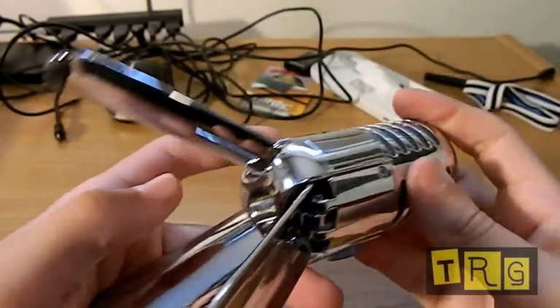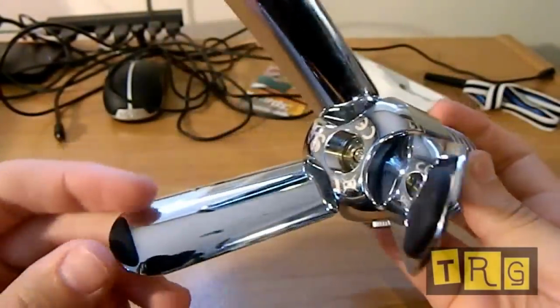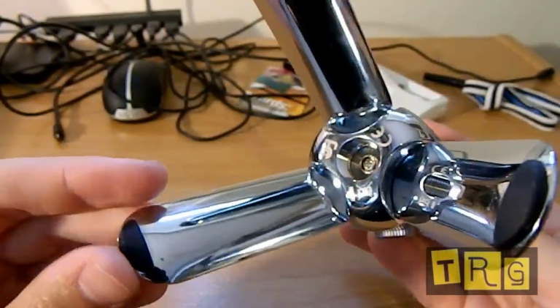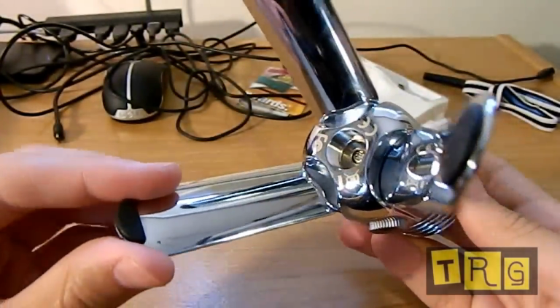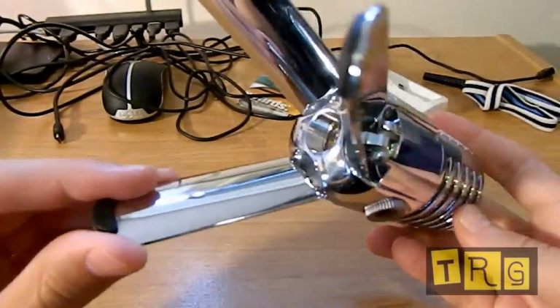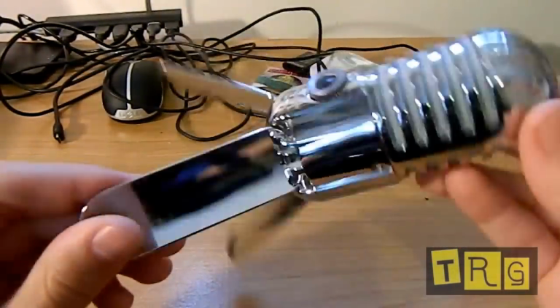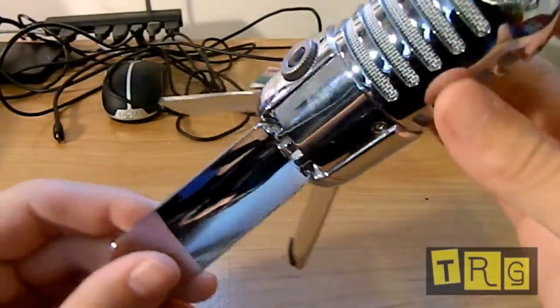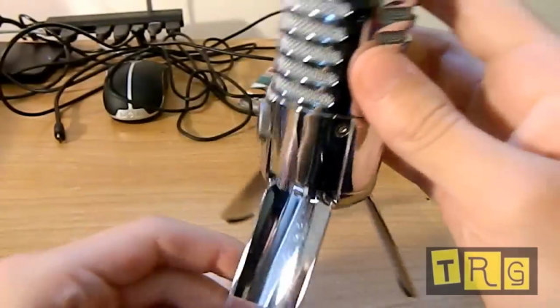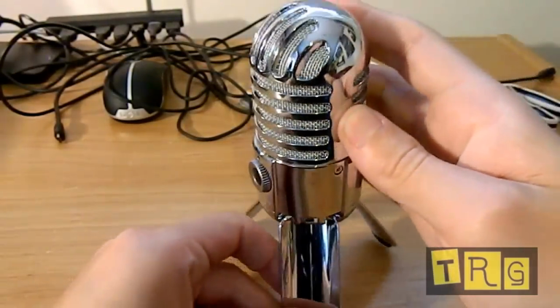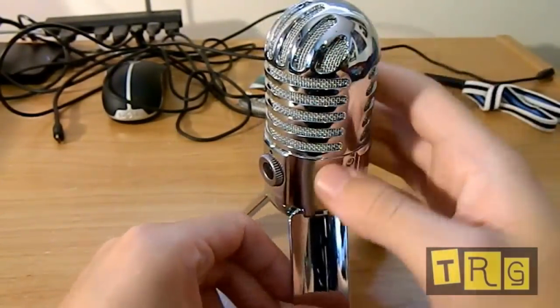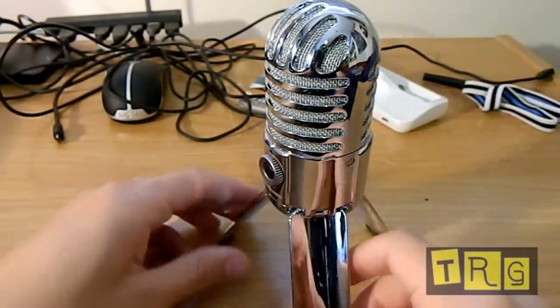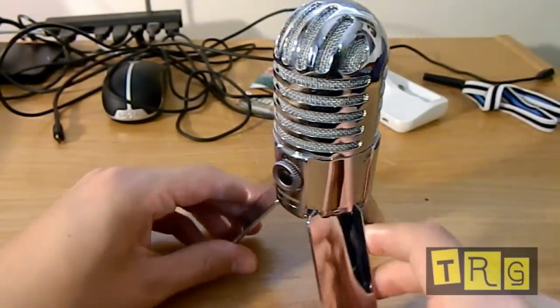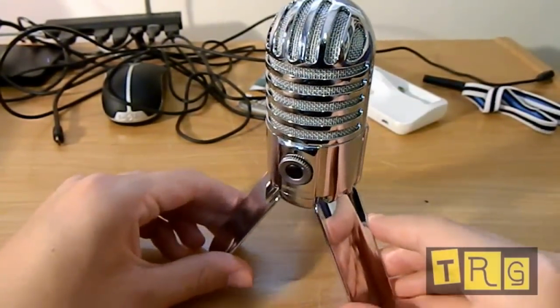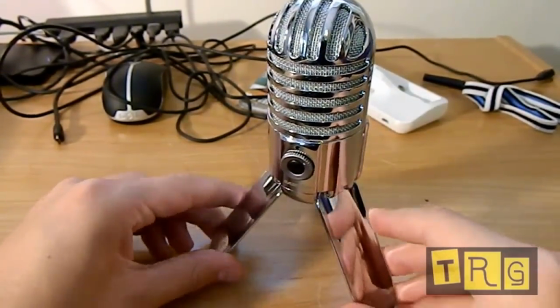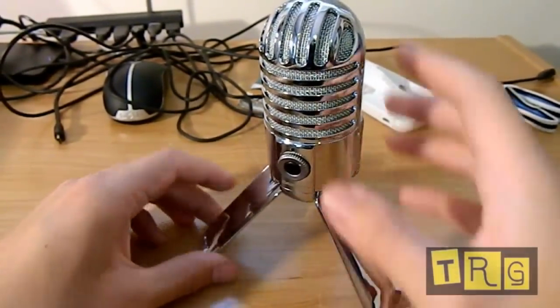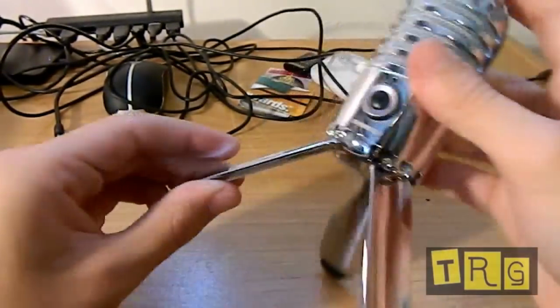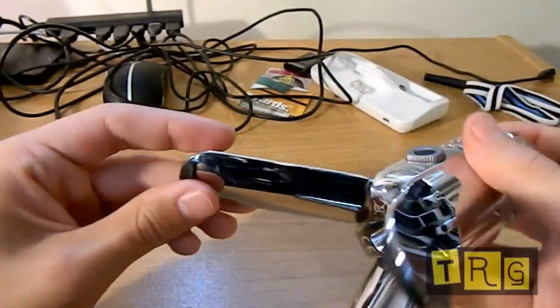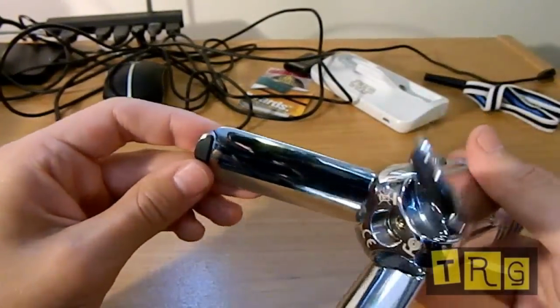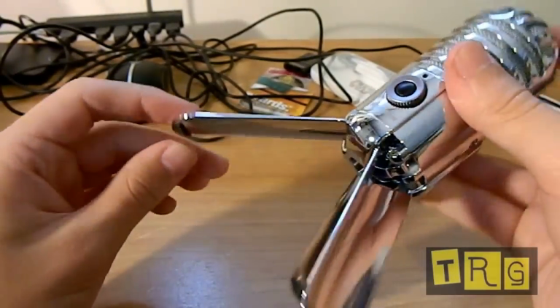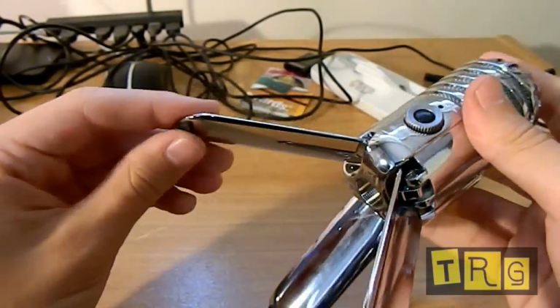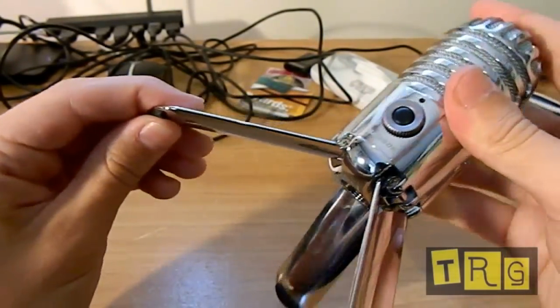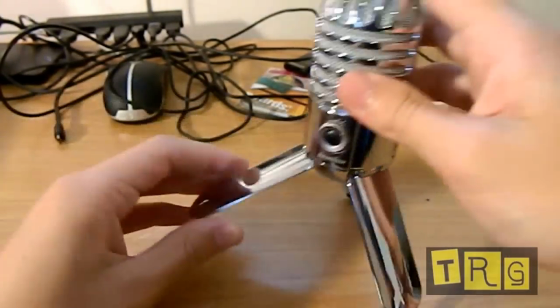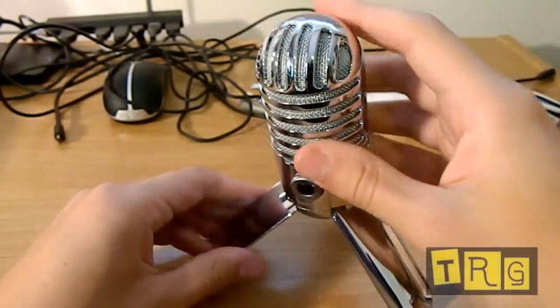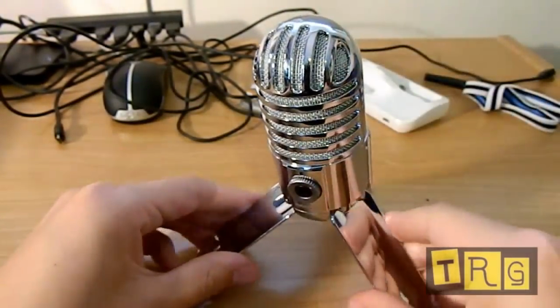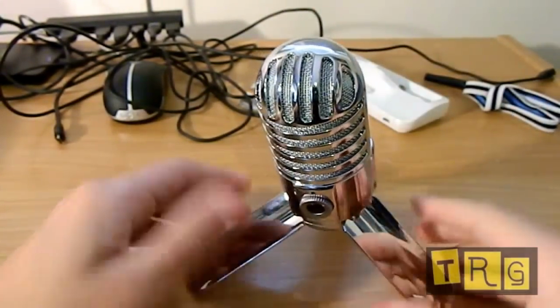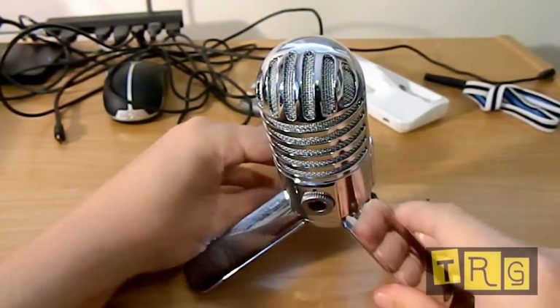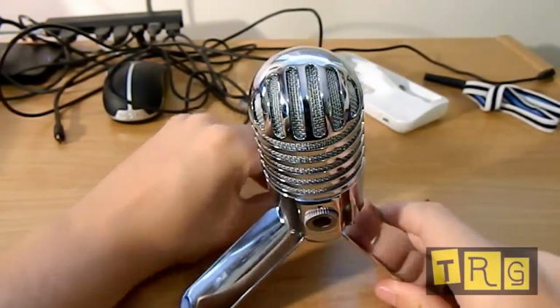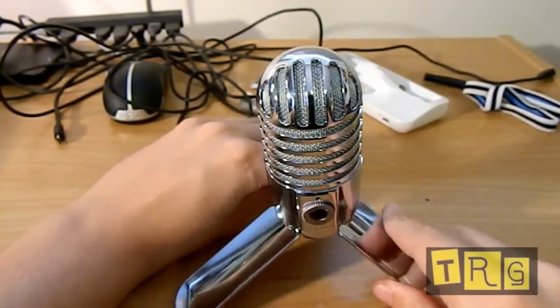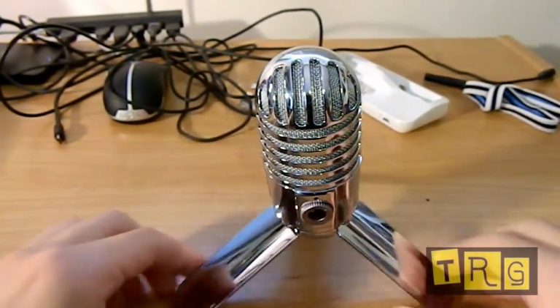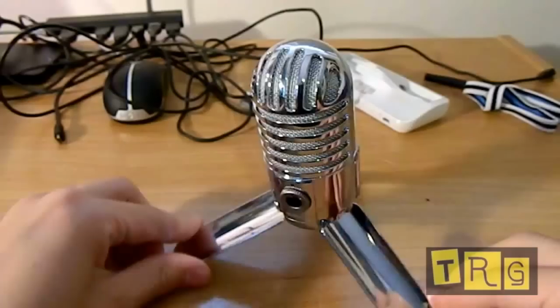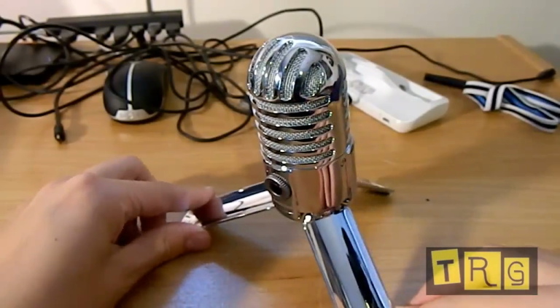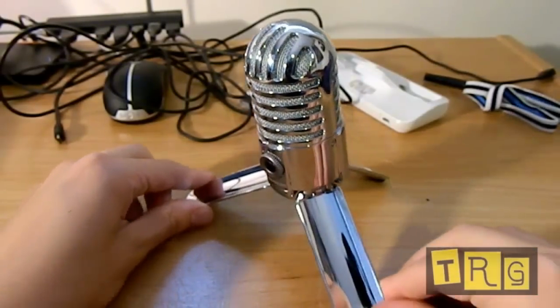Going on to portability: these little legs here, which keep the microphone standing tall, actually fold up into the microphone itself, making this already small microphone even smaller and even more perfect for on the move.